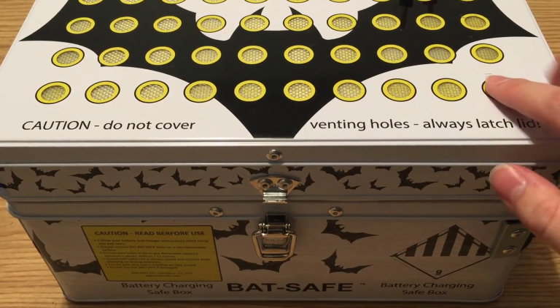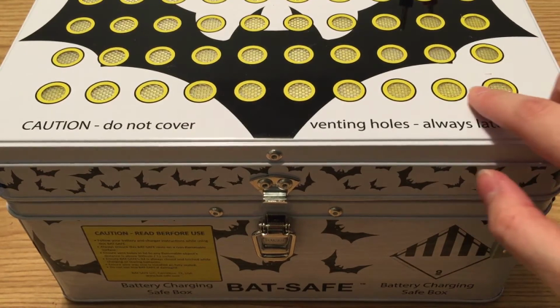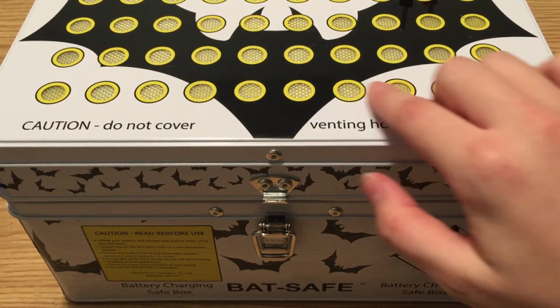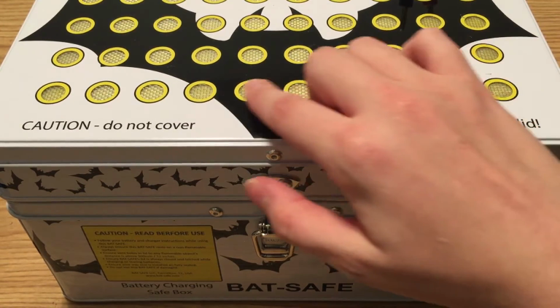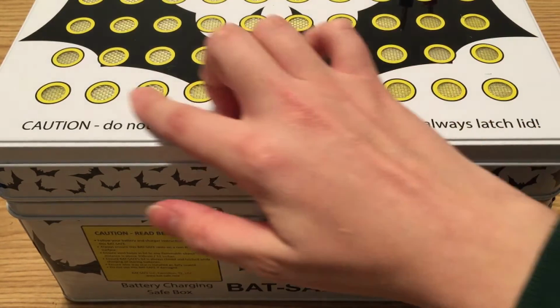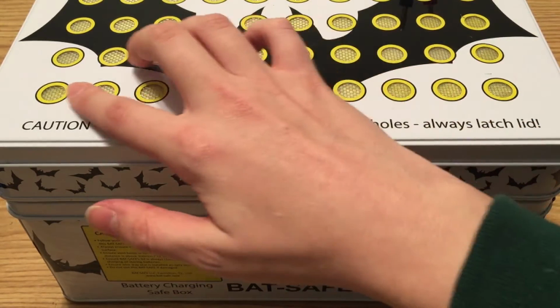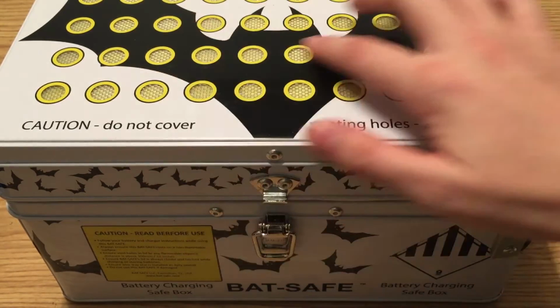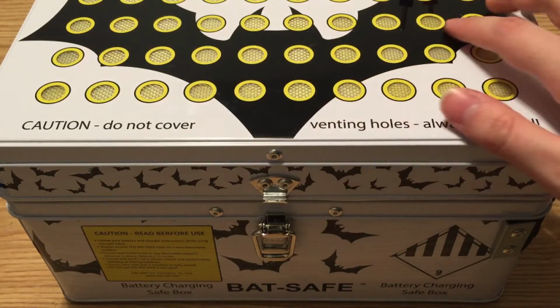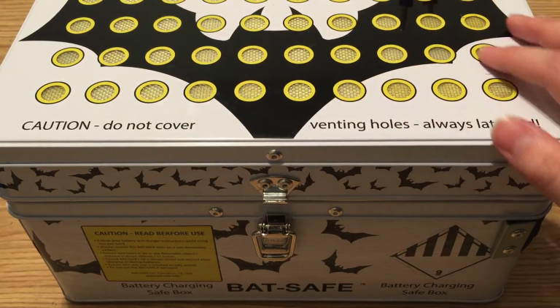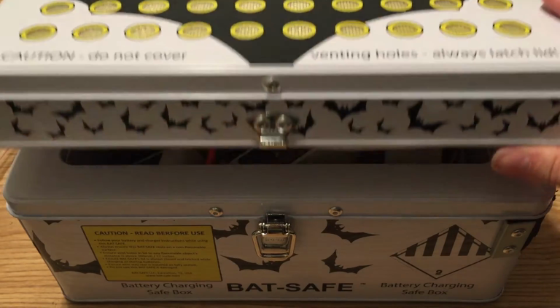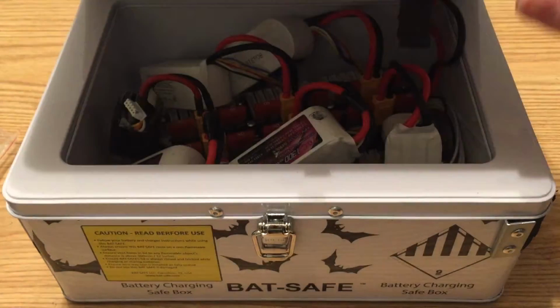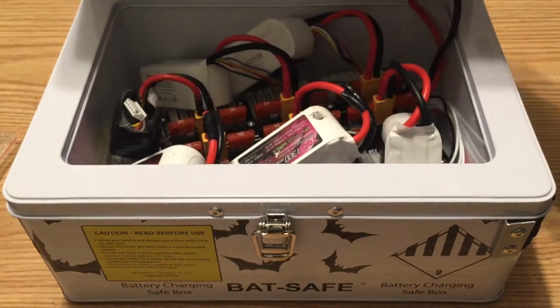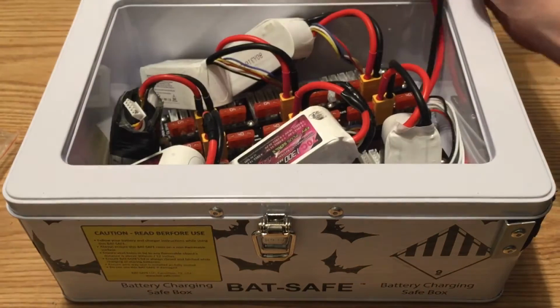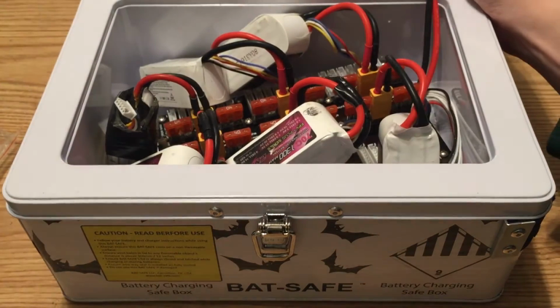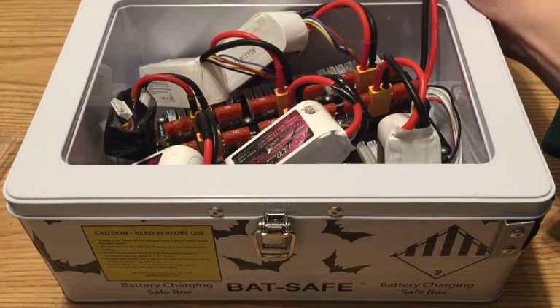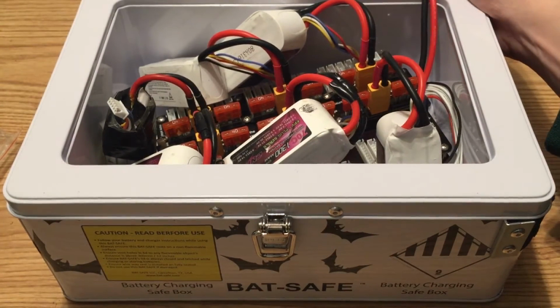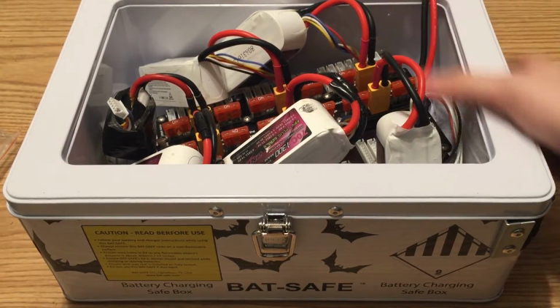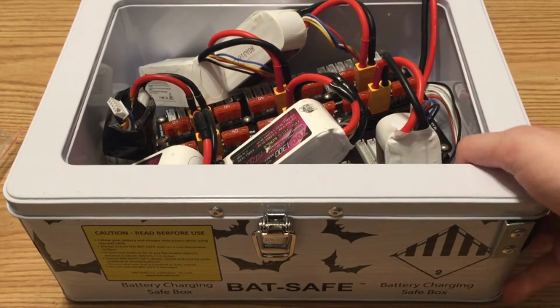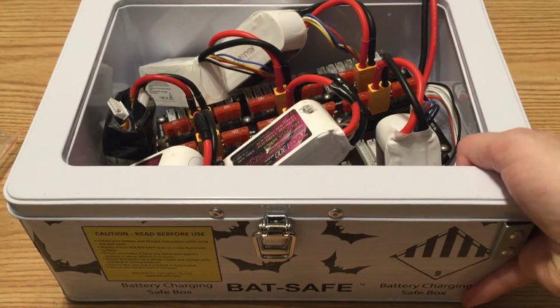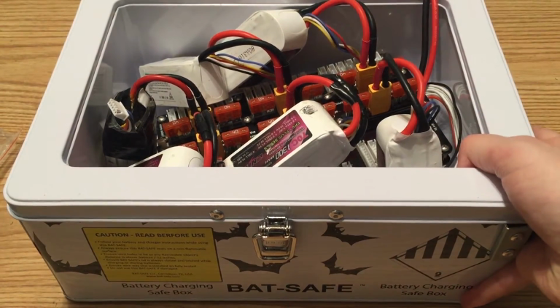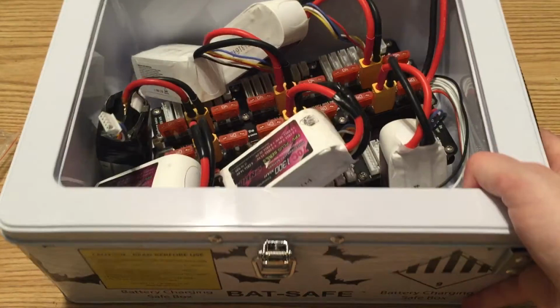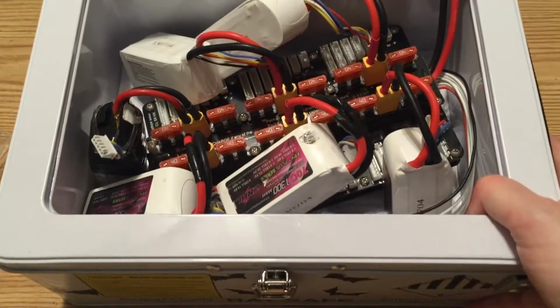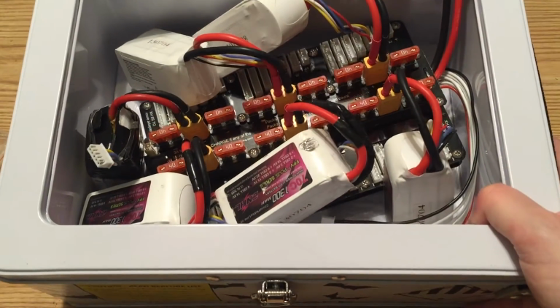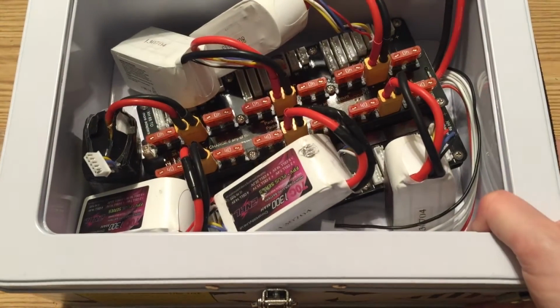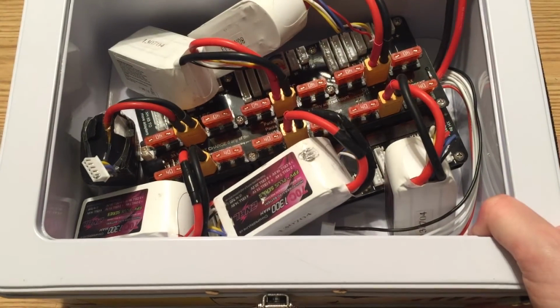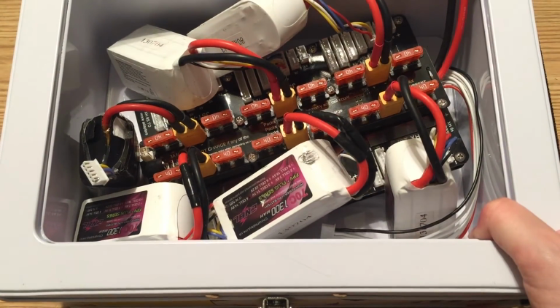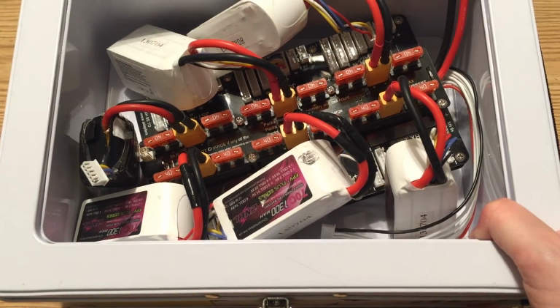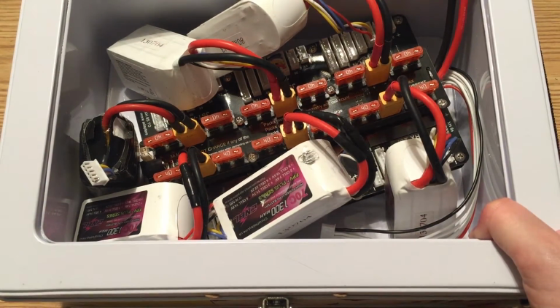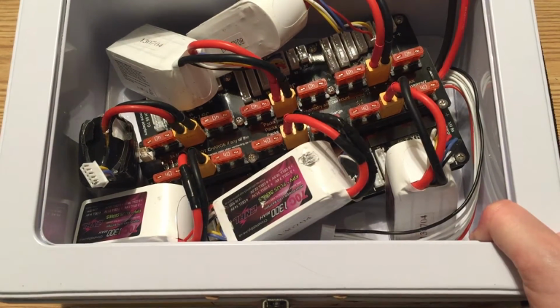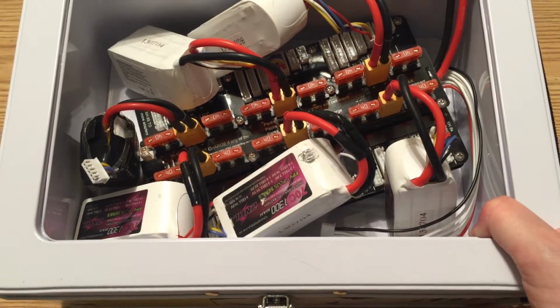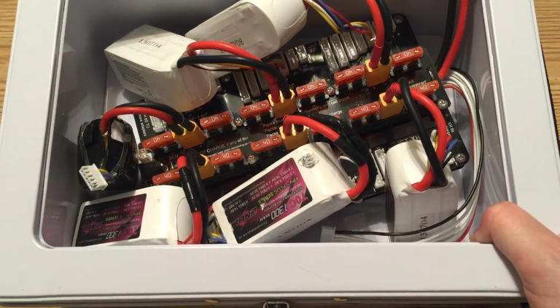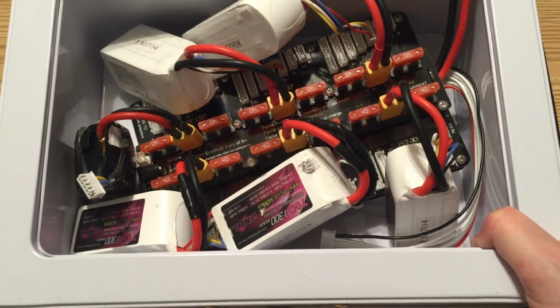It's got nice holes for ventilation here. I've already got some of my batteries in here just to show you, and a balance board. This is what I'll be doing with this box.